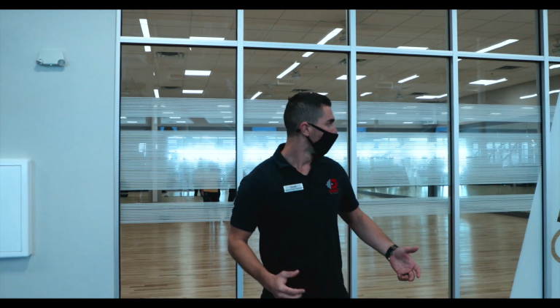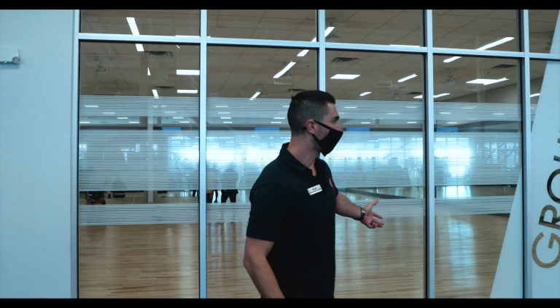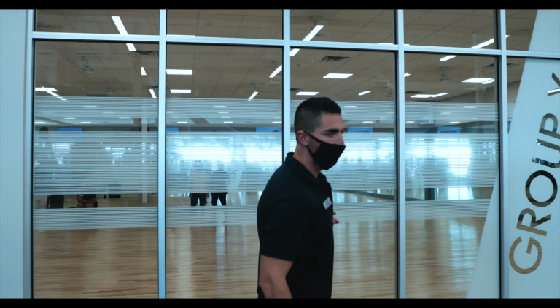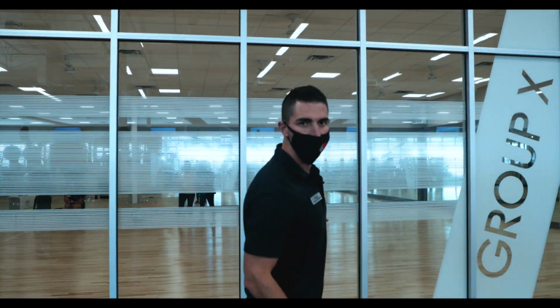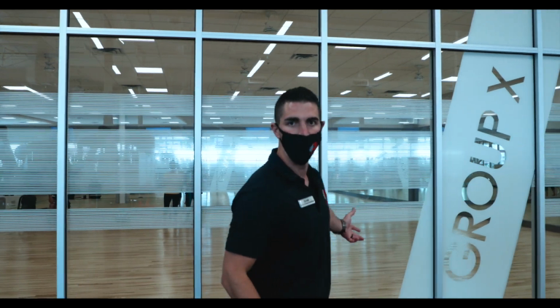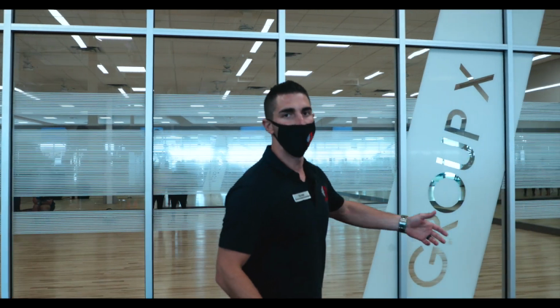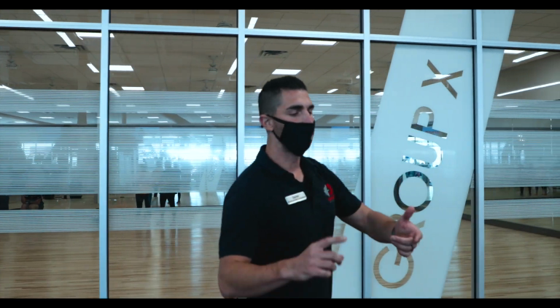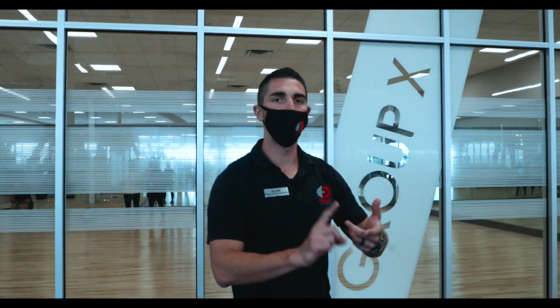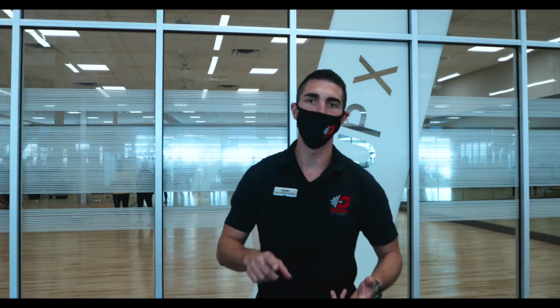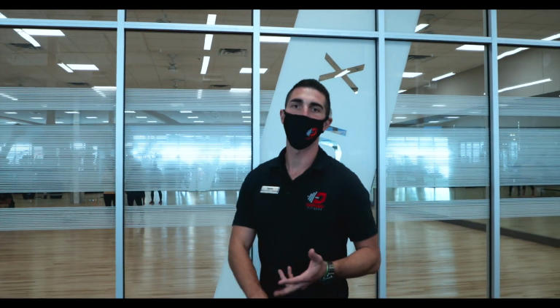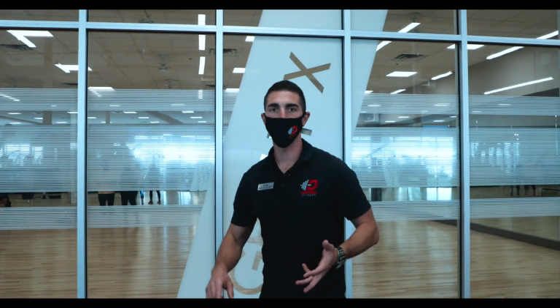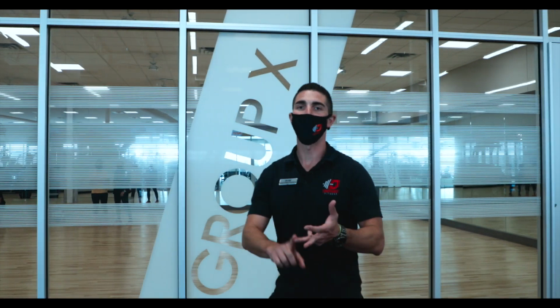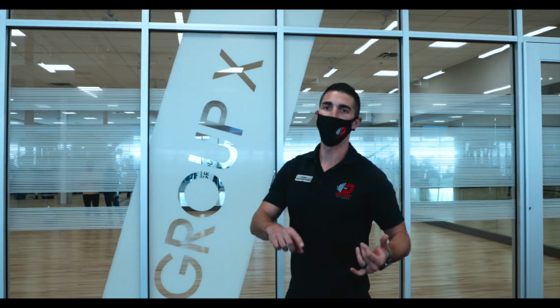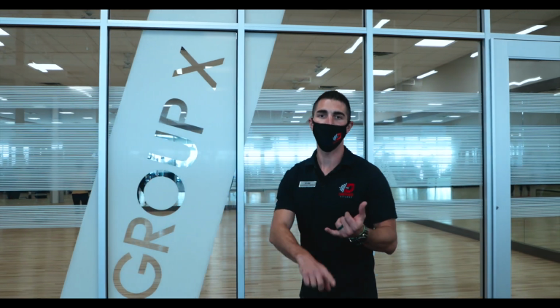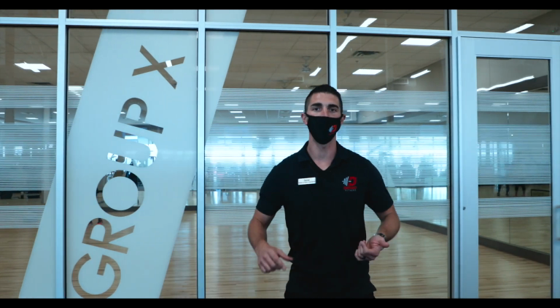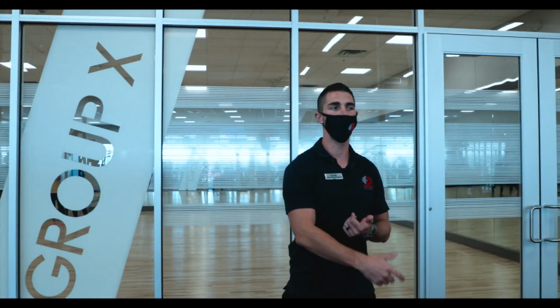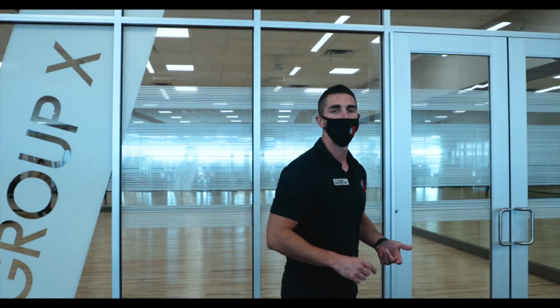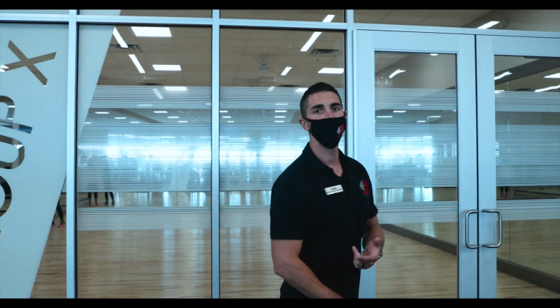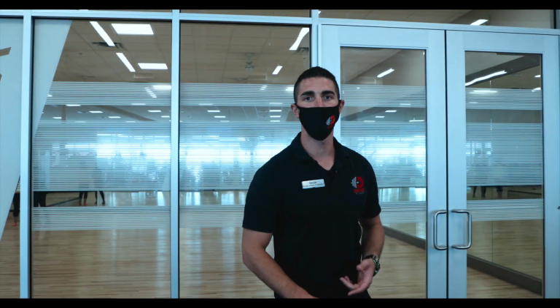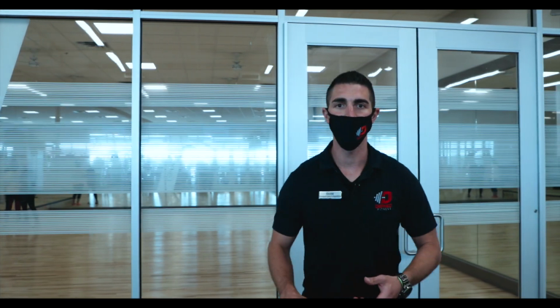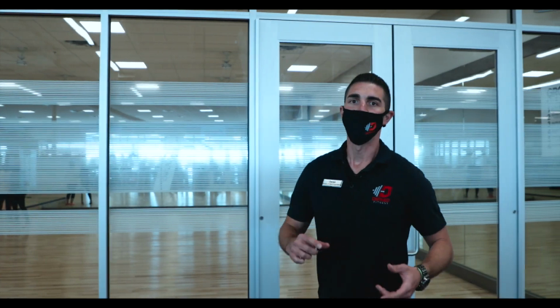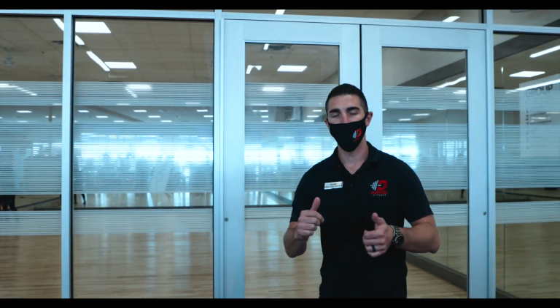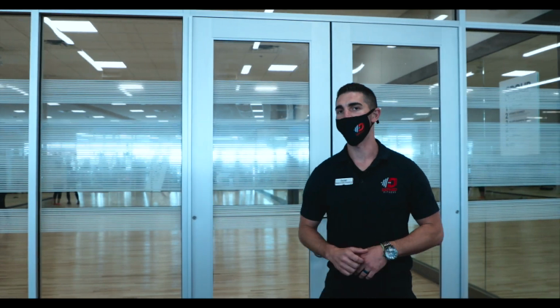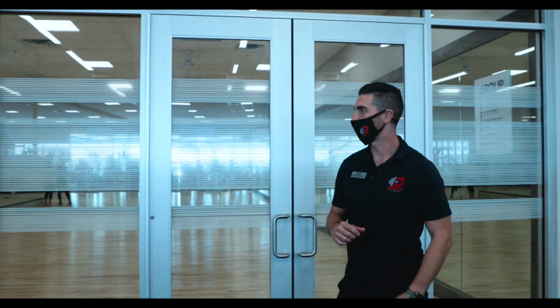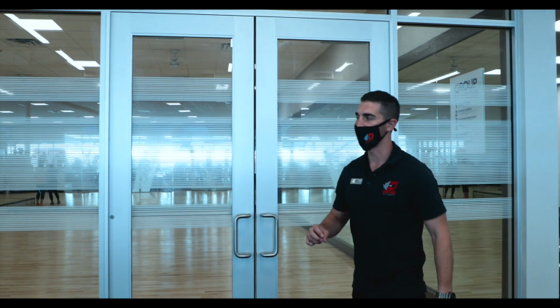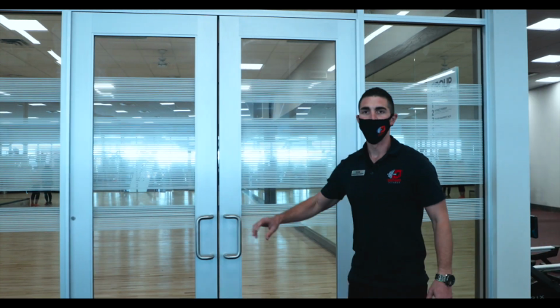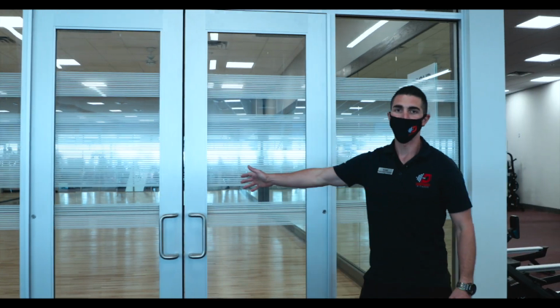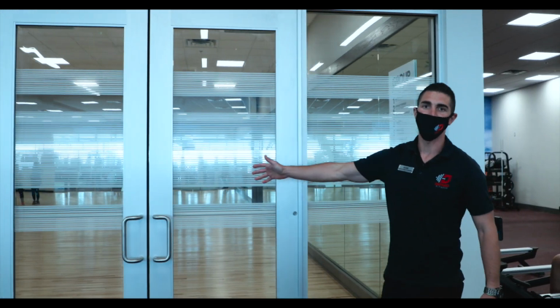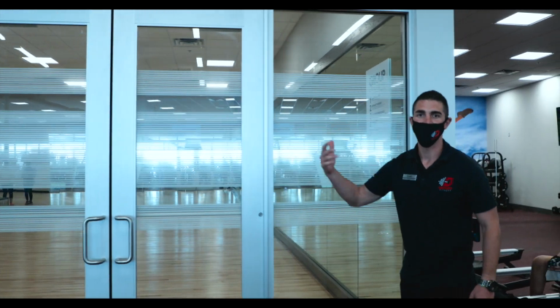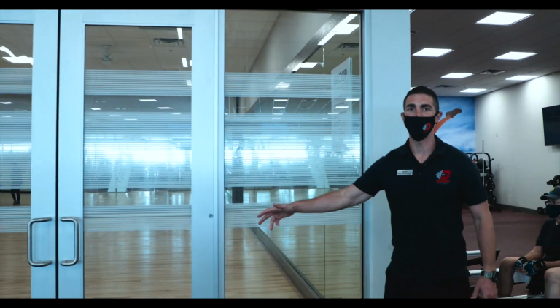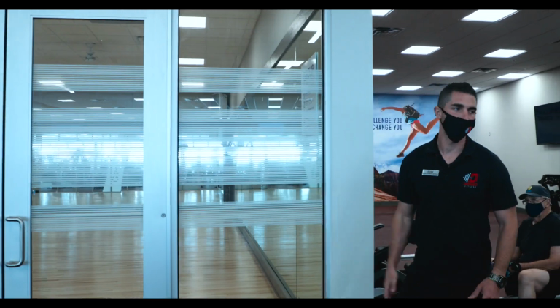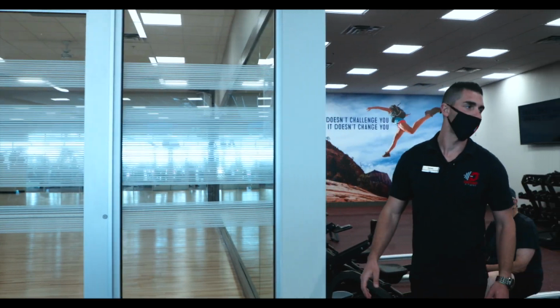As you can see behind me in our beautiful studio, we're going to be doing yoga, Pilates, body pump, body combat, grit — the list goes on and on. You really have to come down and see it for yourself. Come take a class. I invite you guys to come in today.